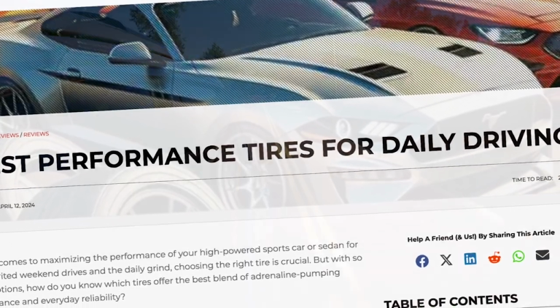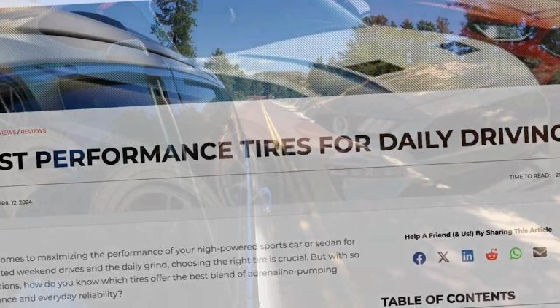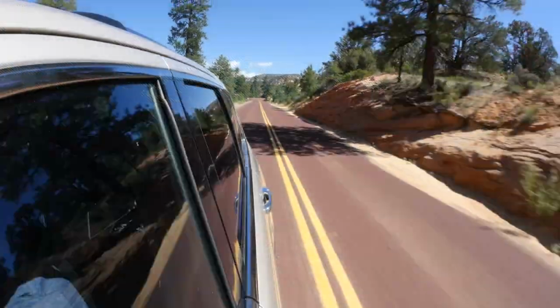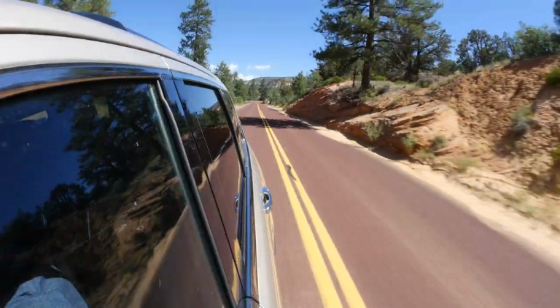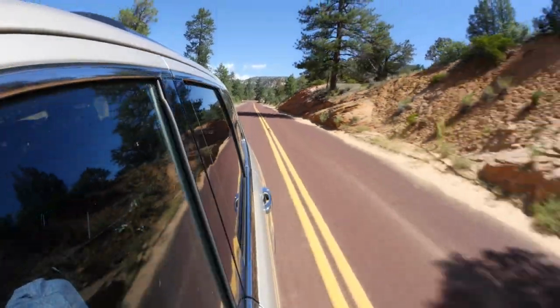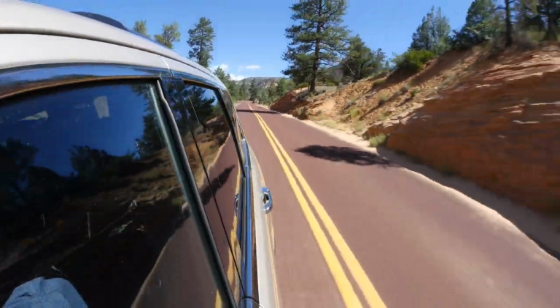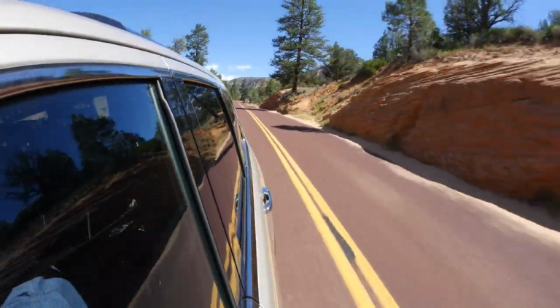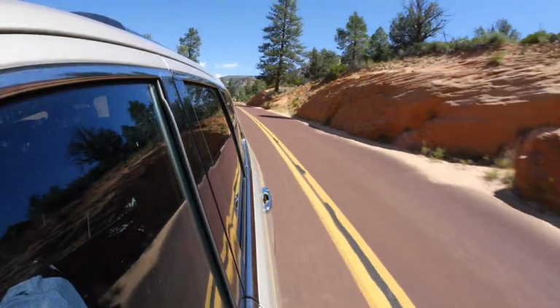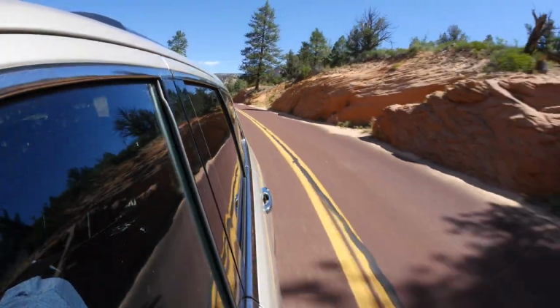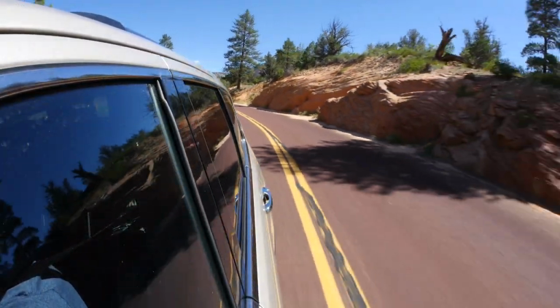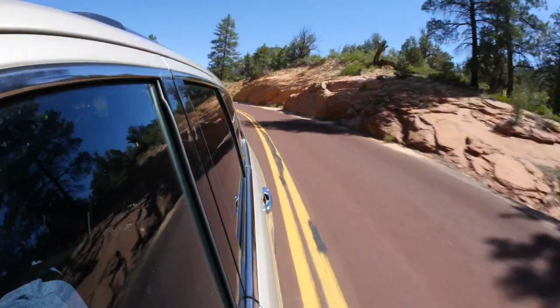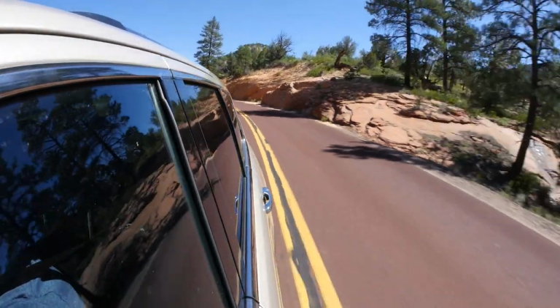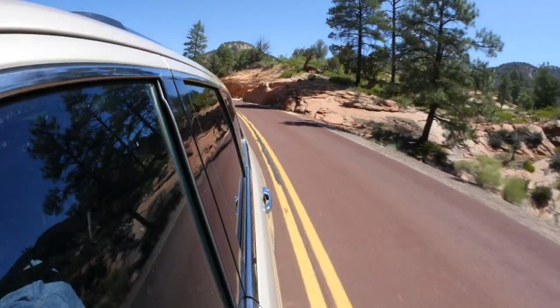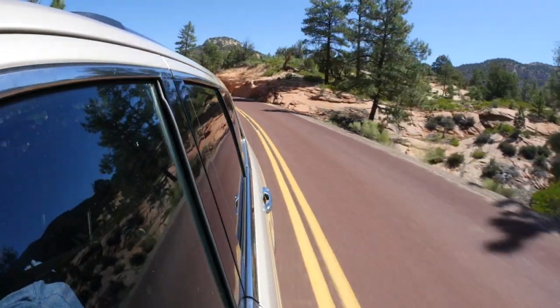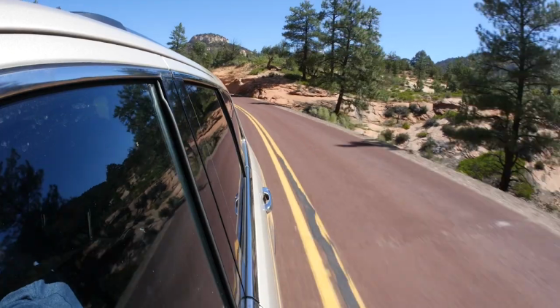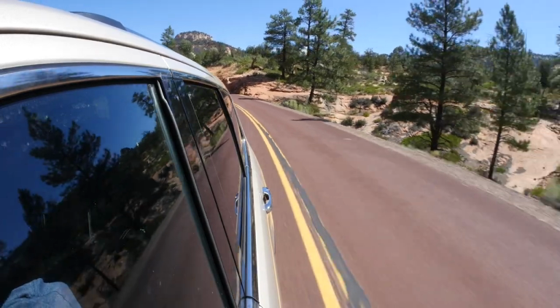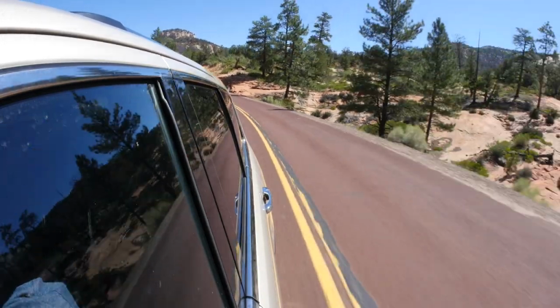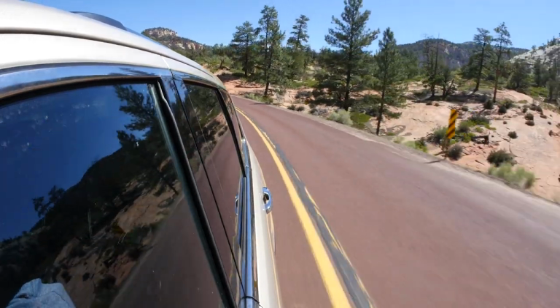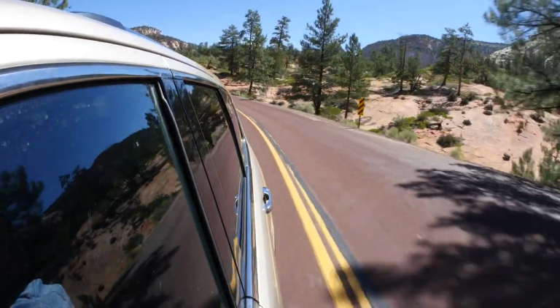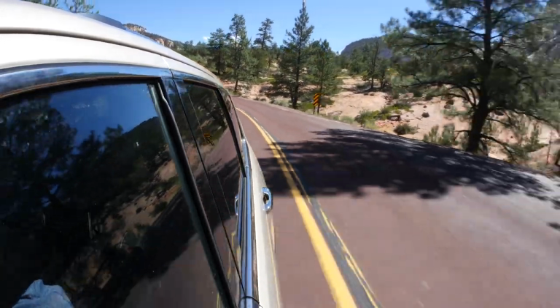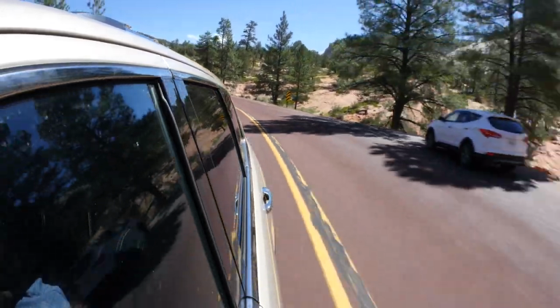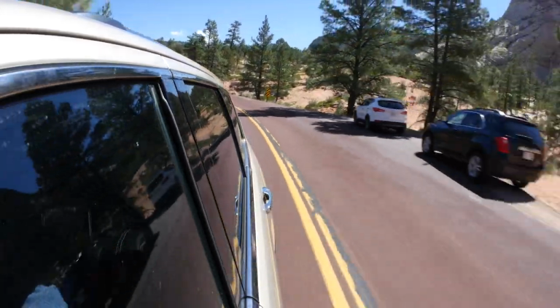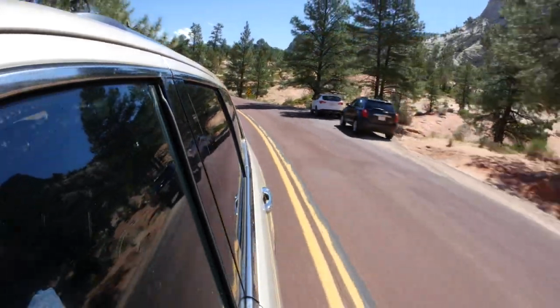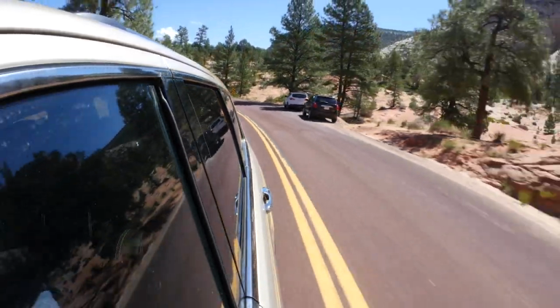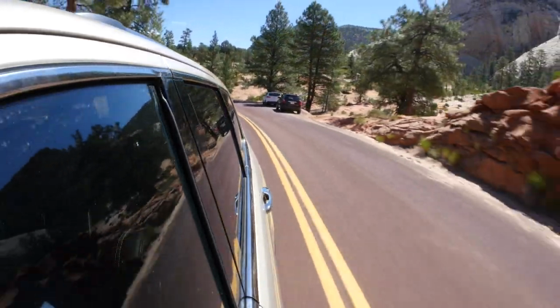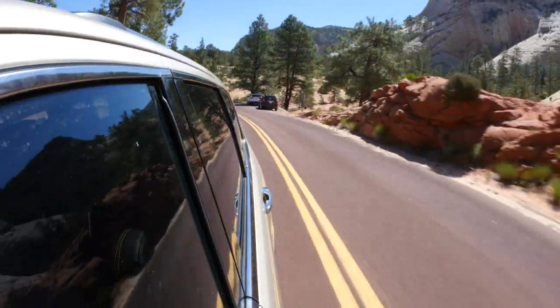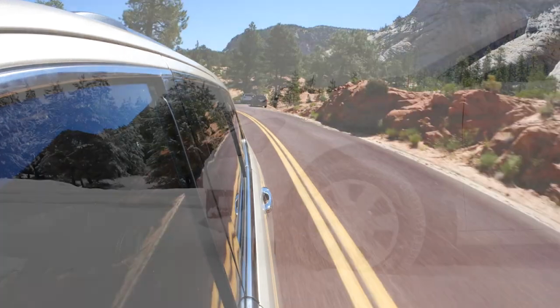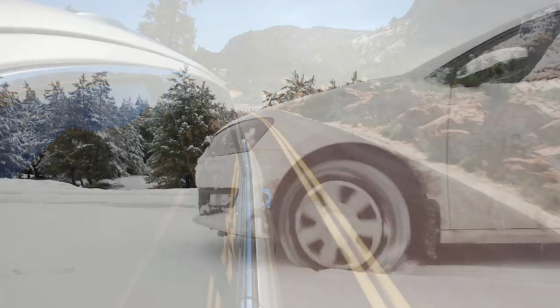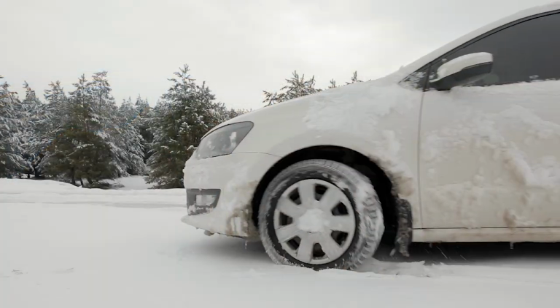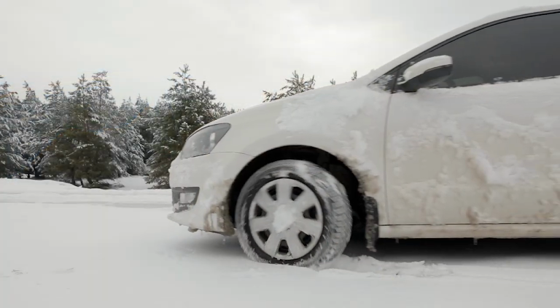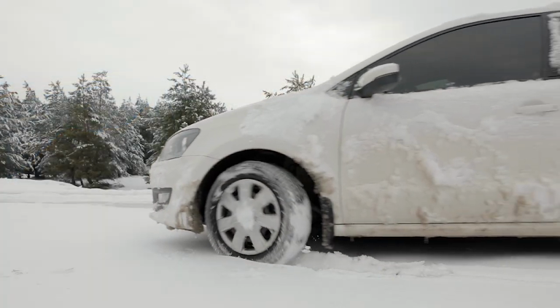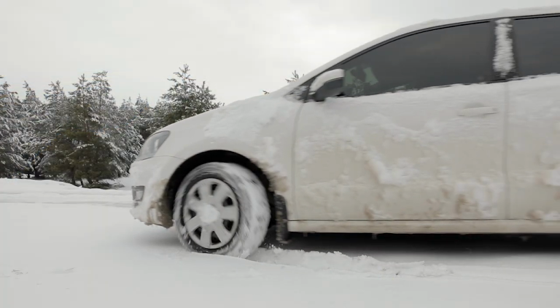Let's dive in. Grand Touring All-Season Tires are designed for drivers seeking a balance of performance, comfort, and year-round capability. They offer good handling, a smooth ride, and traction in various weather conditions.